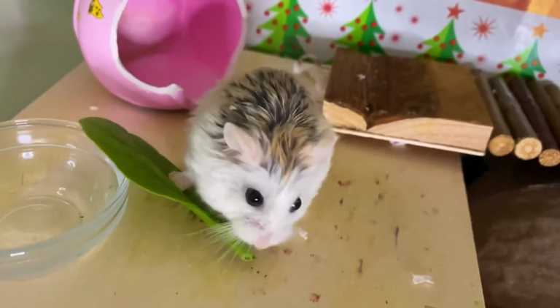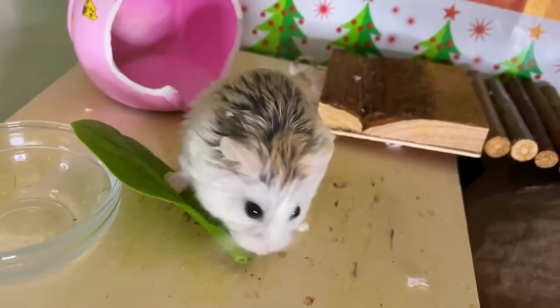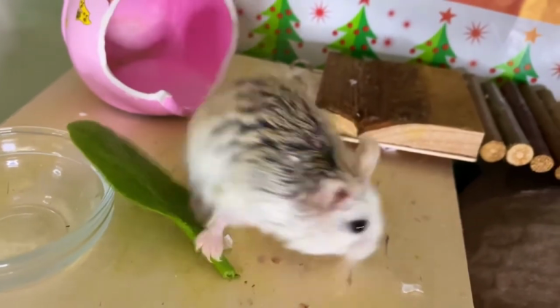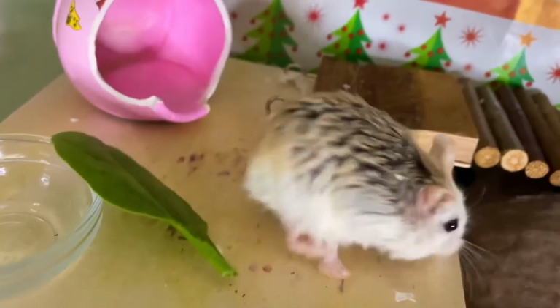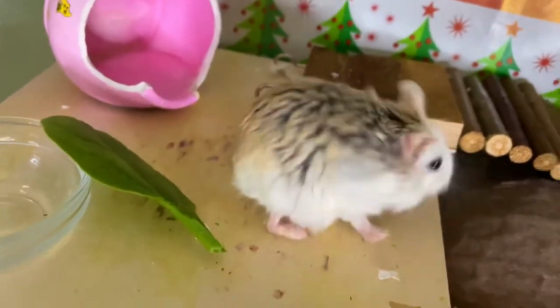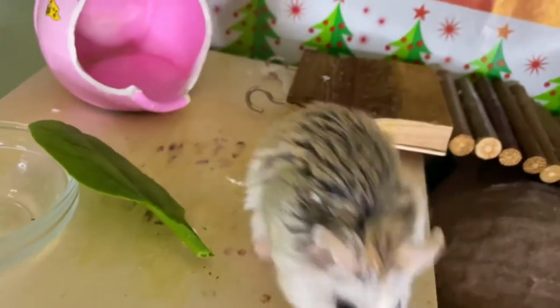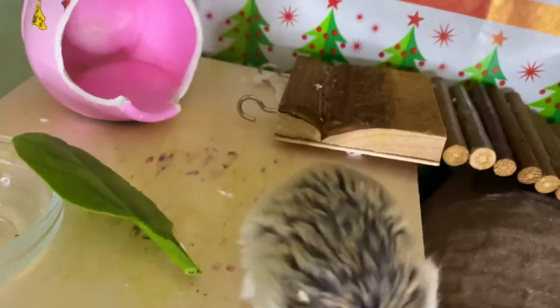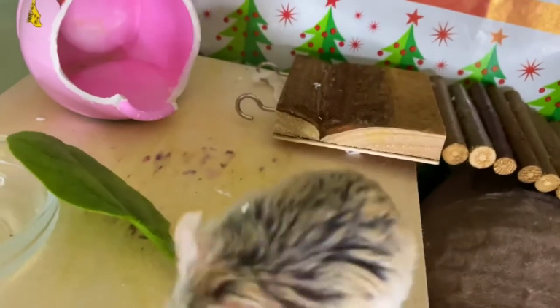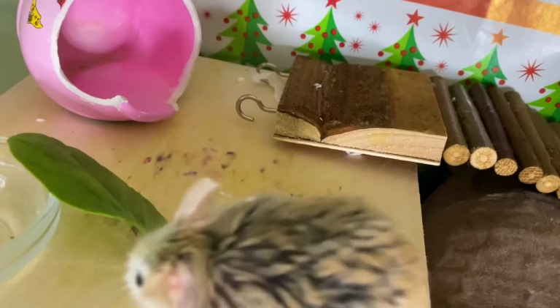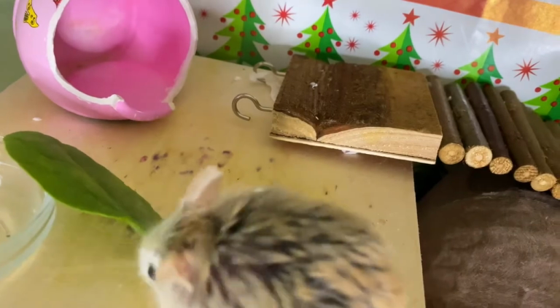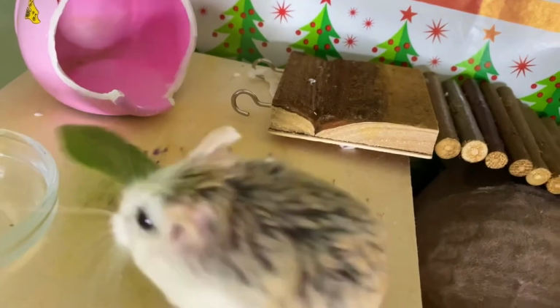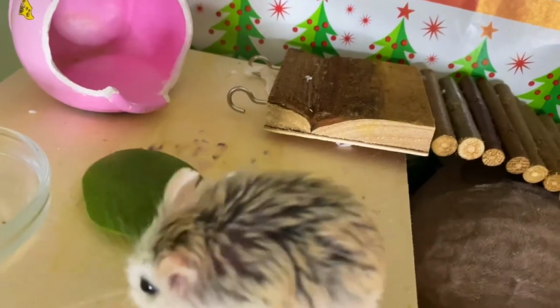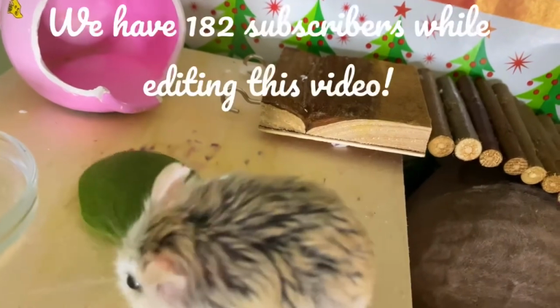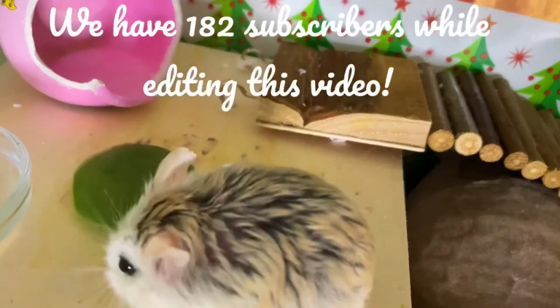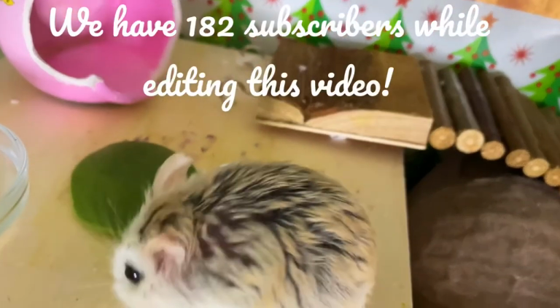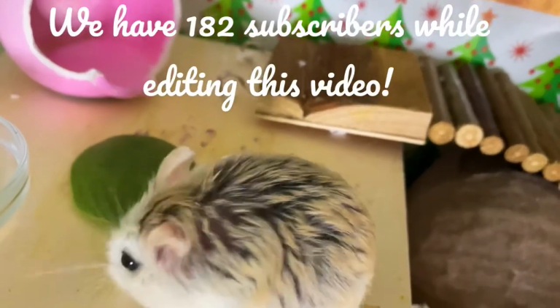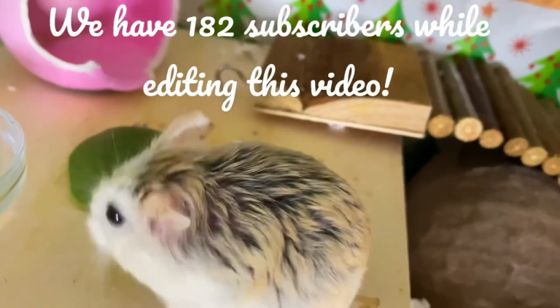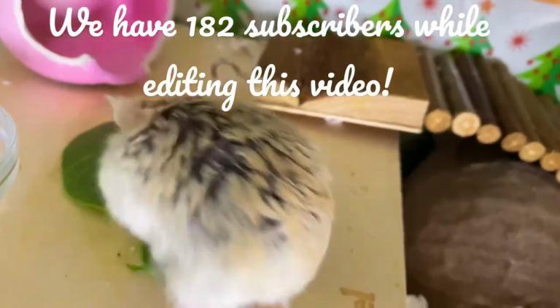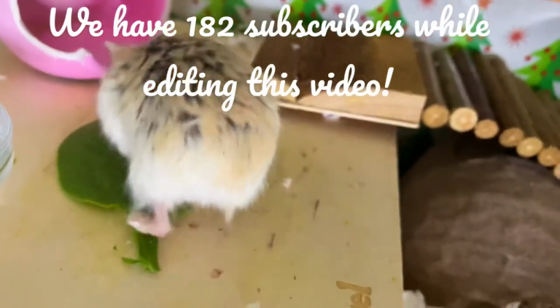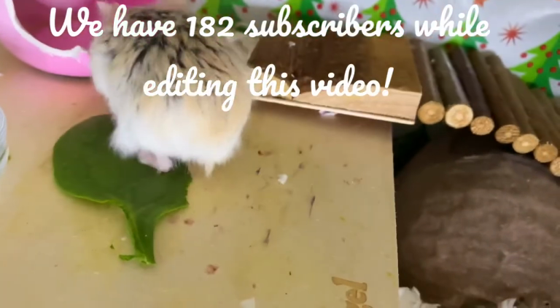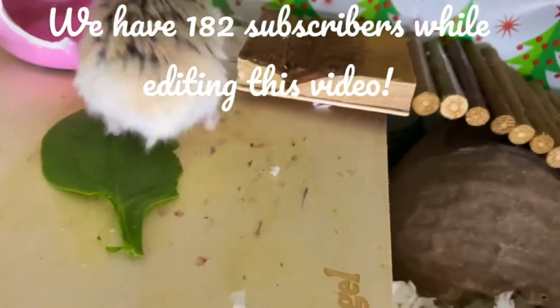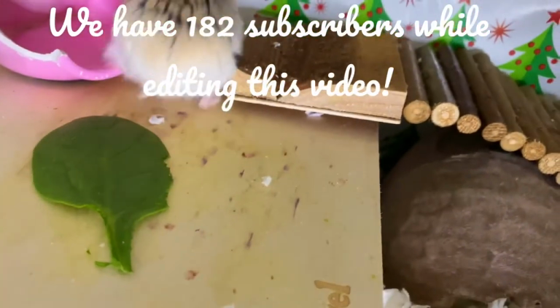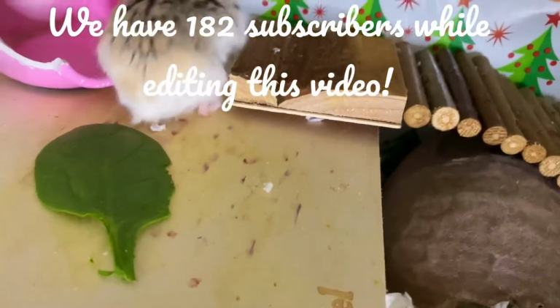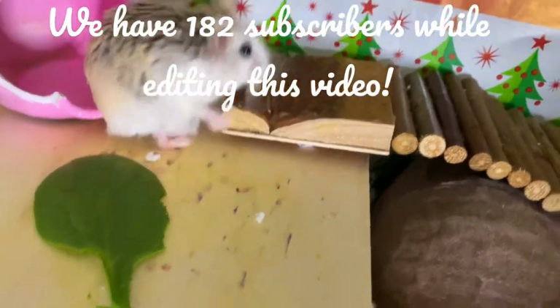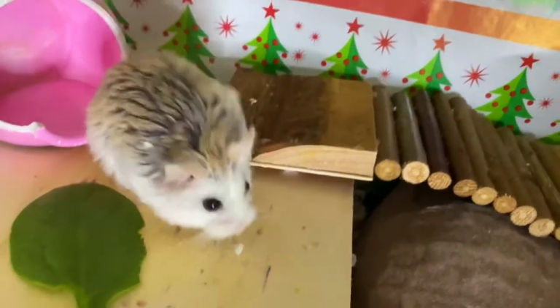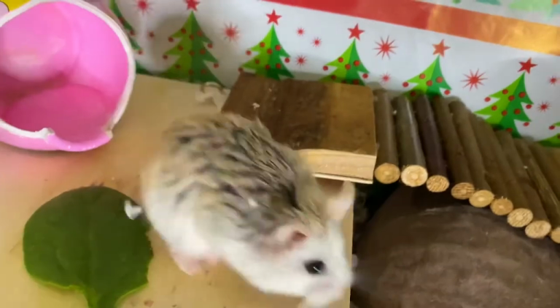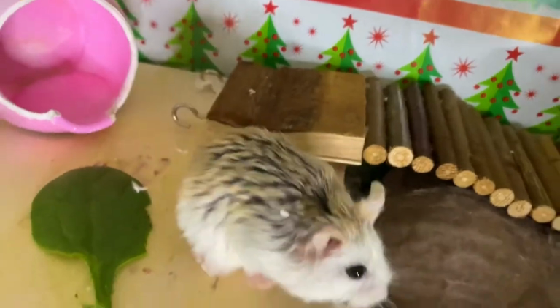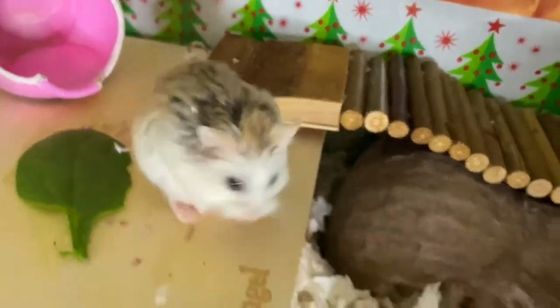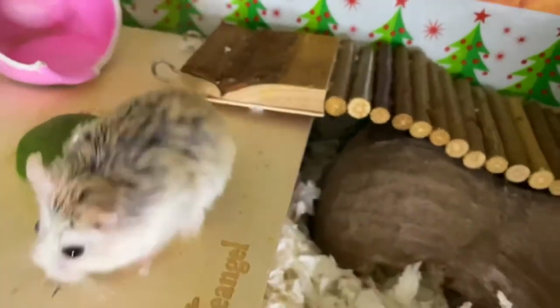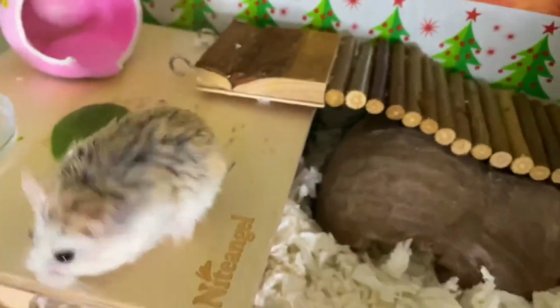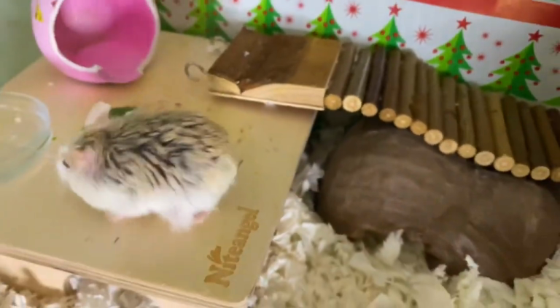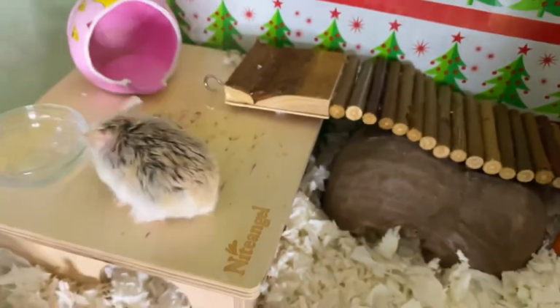So if you guys like this video and would like more, remember to comment, like, and subscribe. We are so close to 200 subscribers — you guys are so sweet and I hope that we can make it there by the end of the year. Thank you for watching, bye!